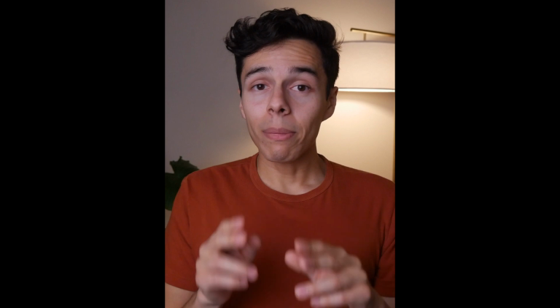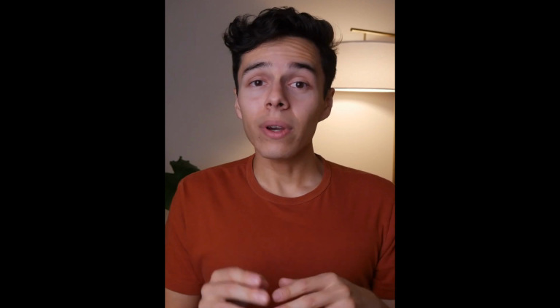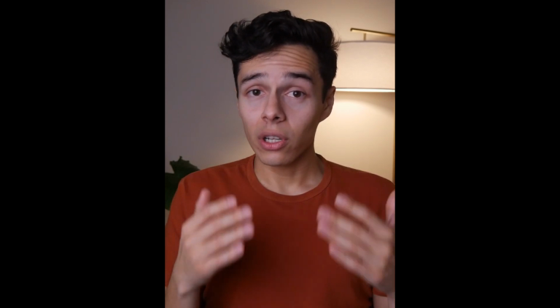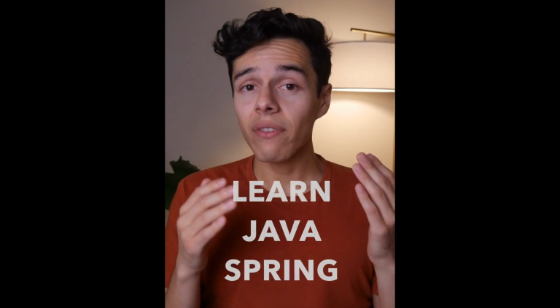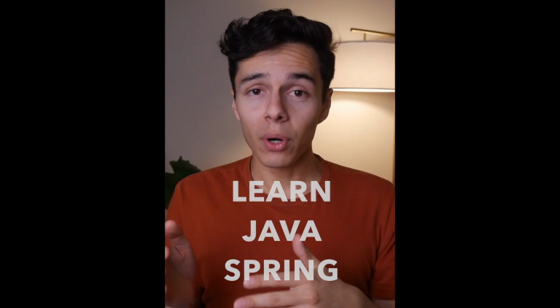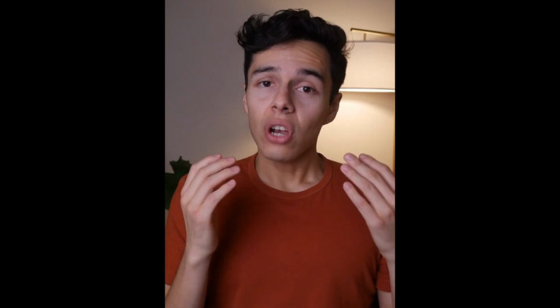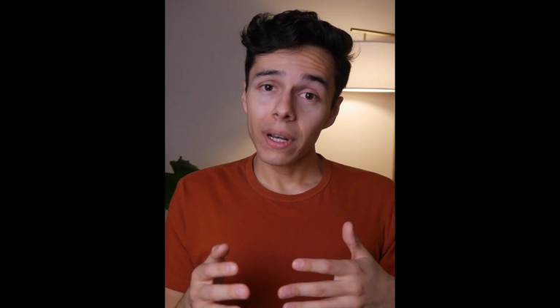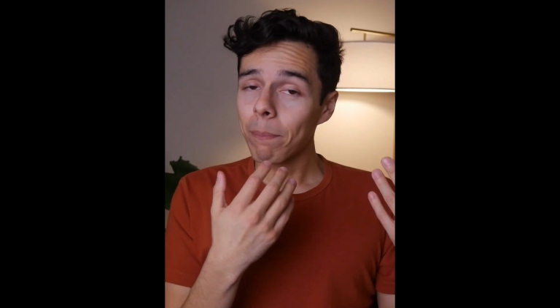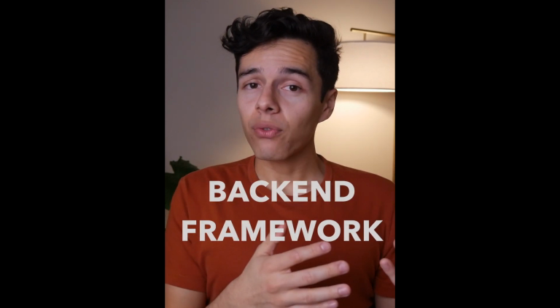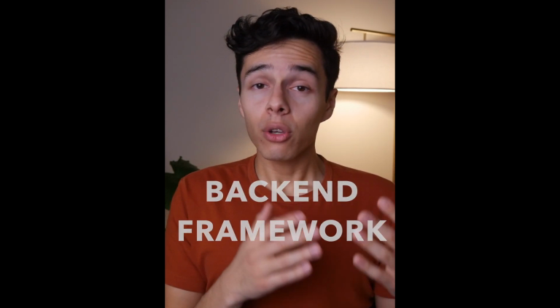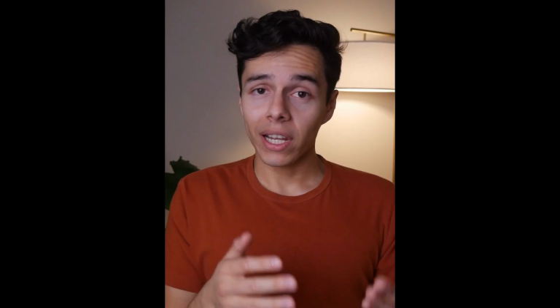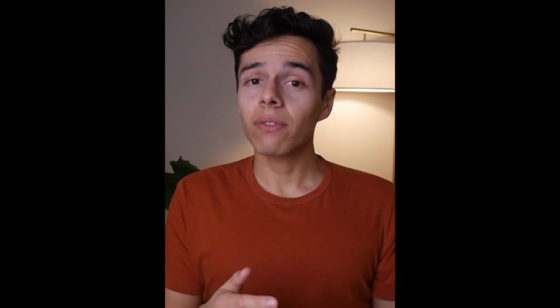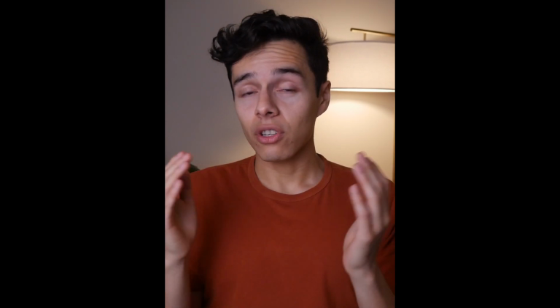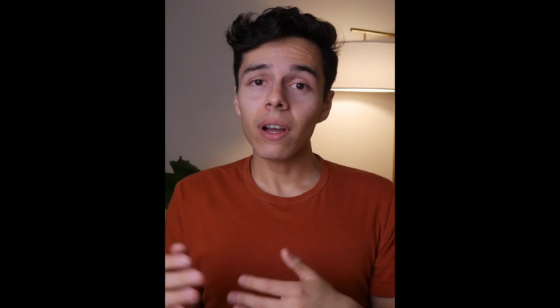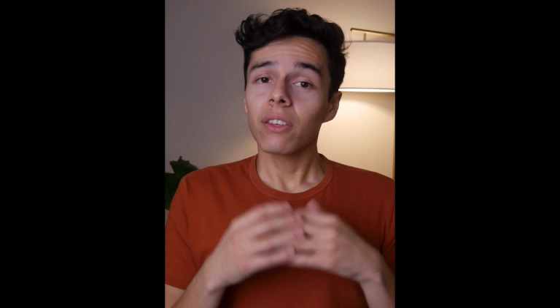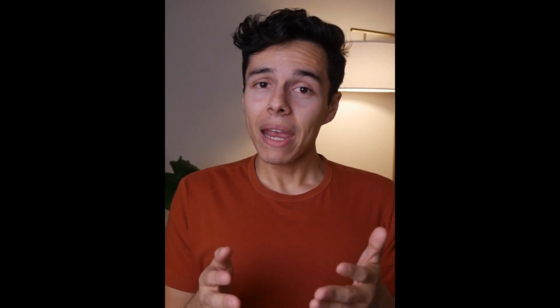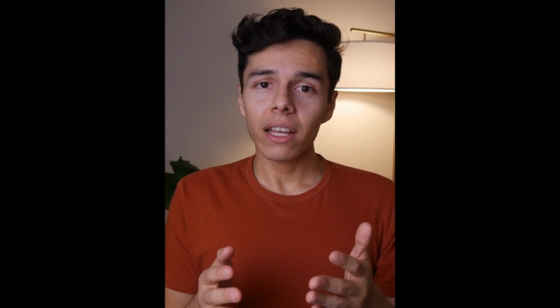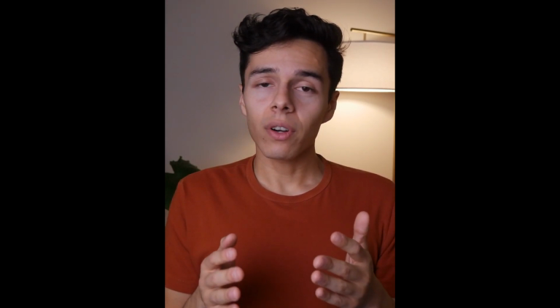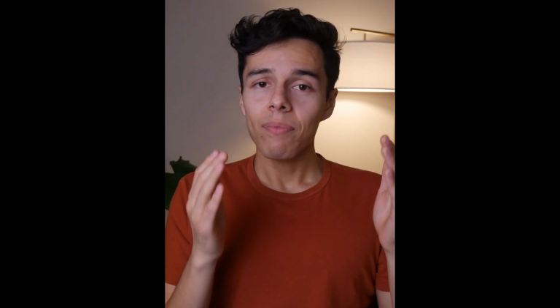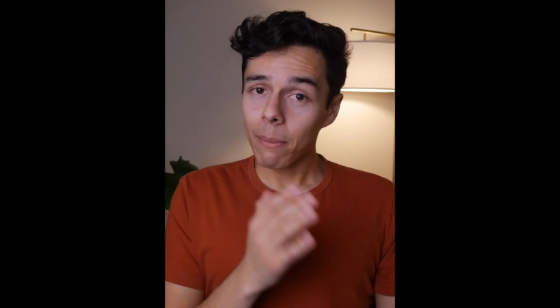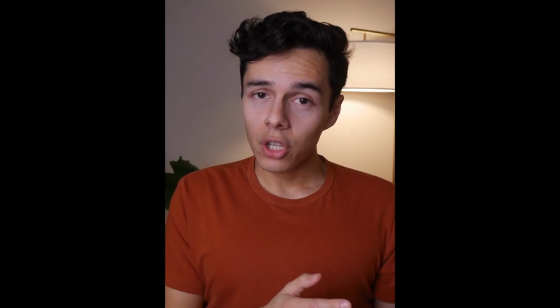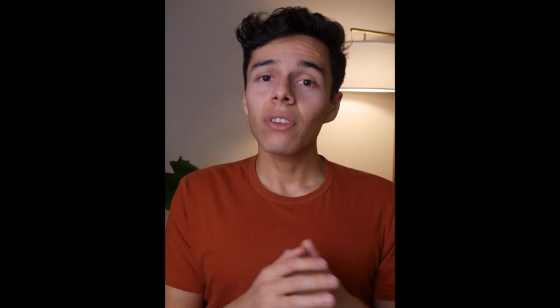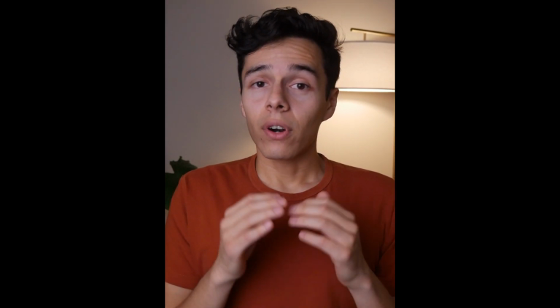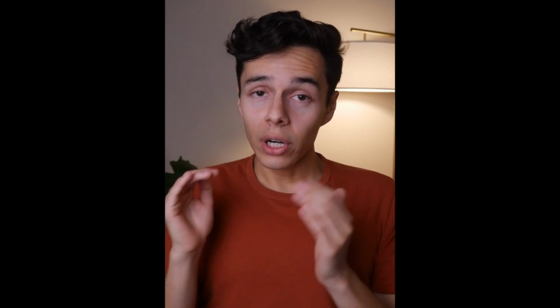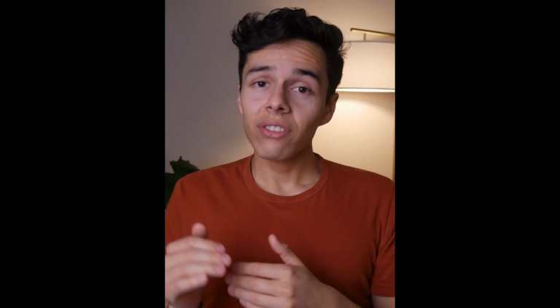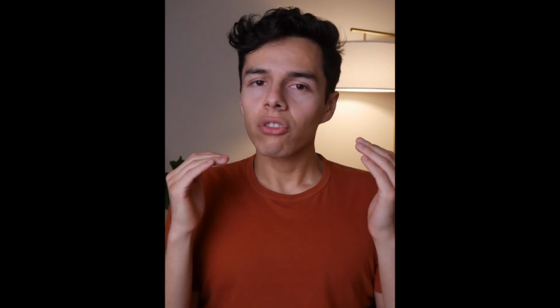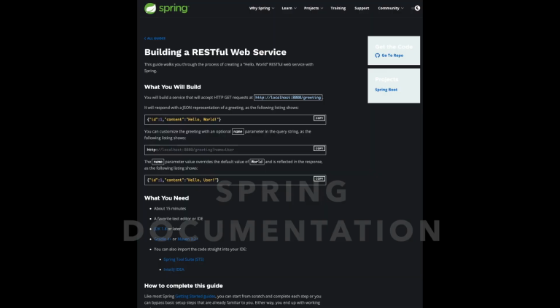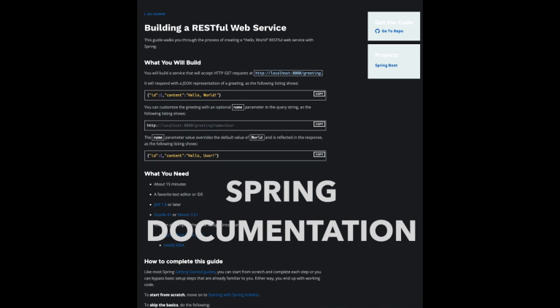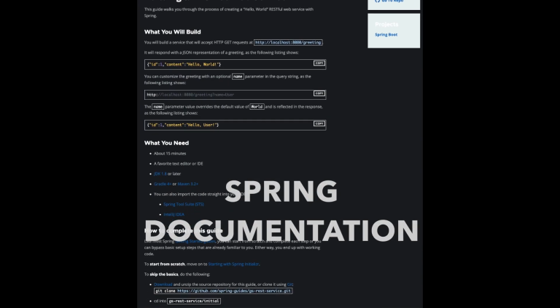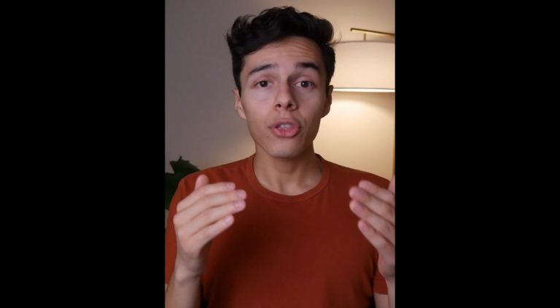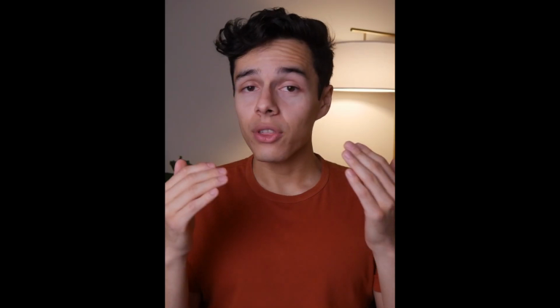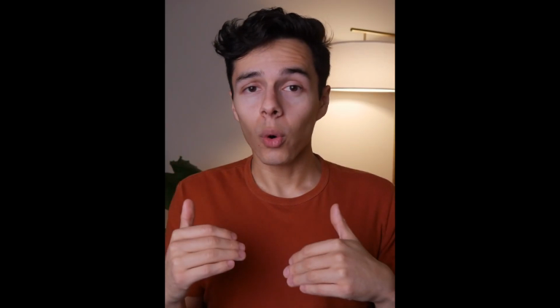Number two is to learn Java Spring. Java Spring is a backend framework used for running a server using Java. This is the main backend server that Amazon uses. For learning this, I would just look up the Spring documentation and run through one of their tutorials.